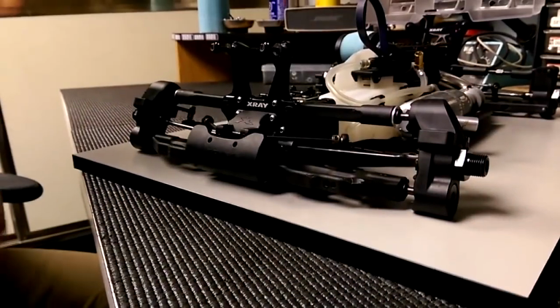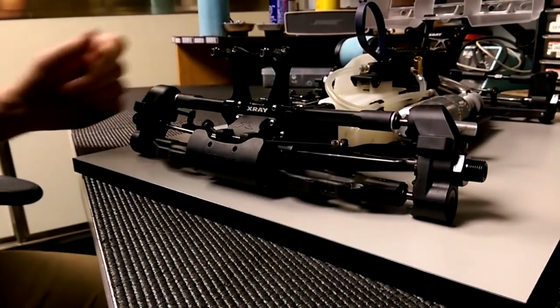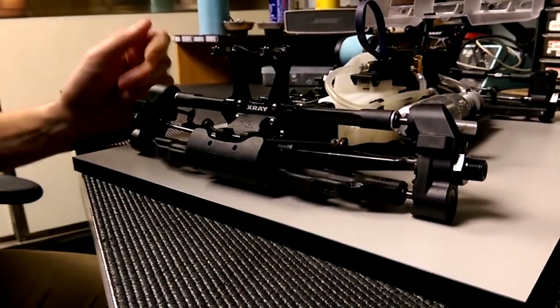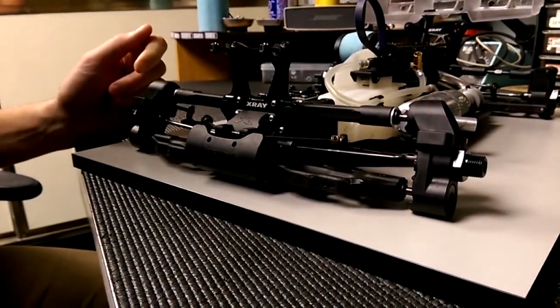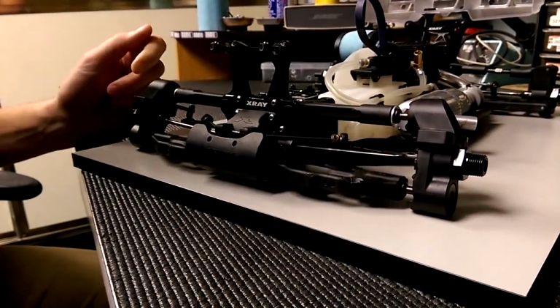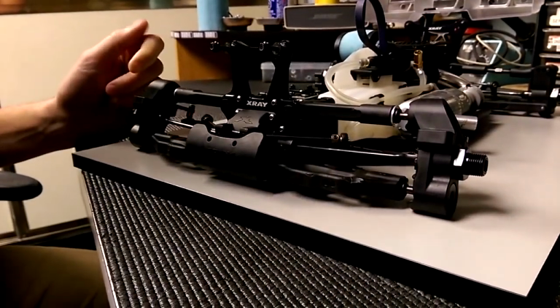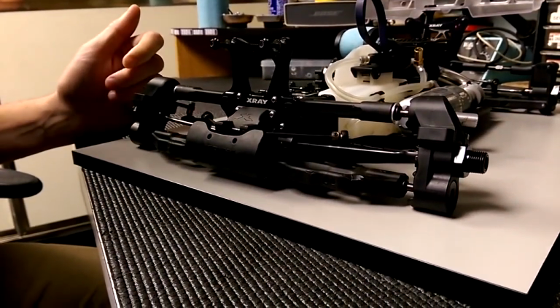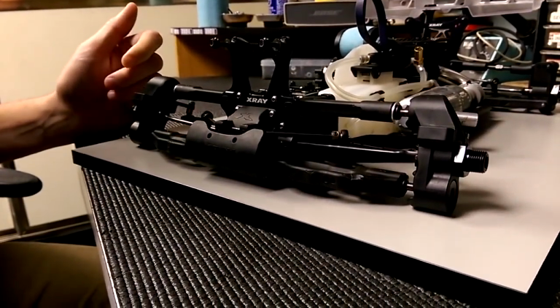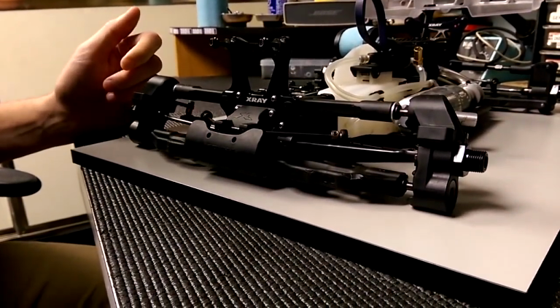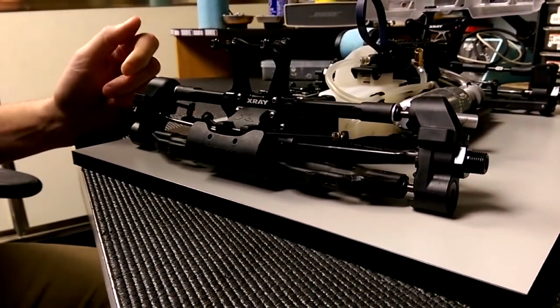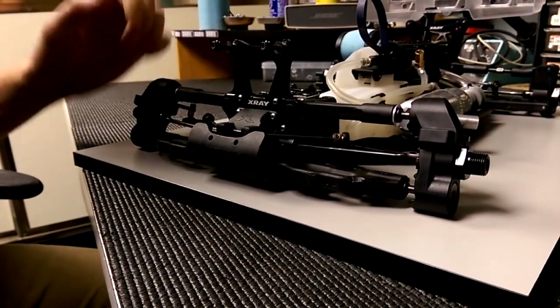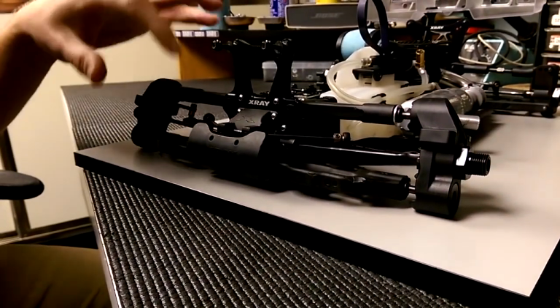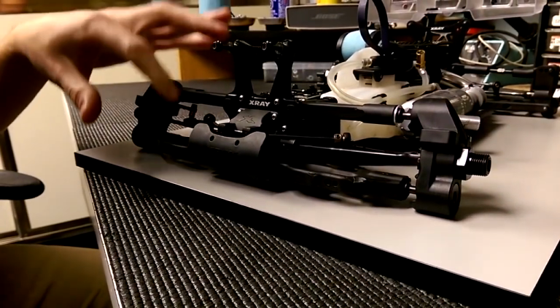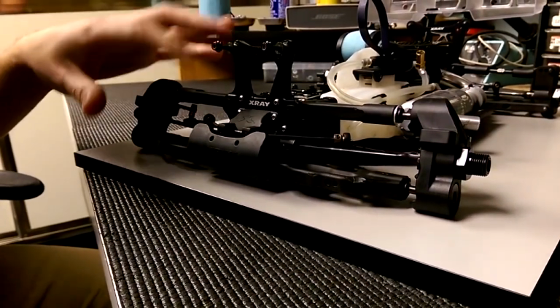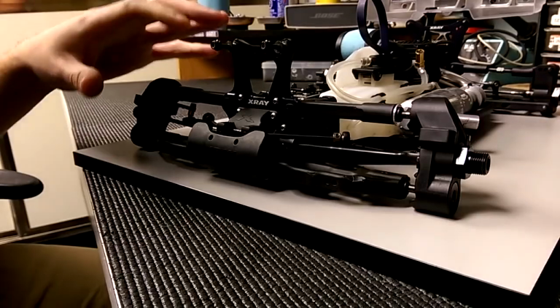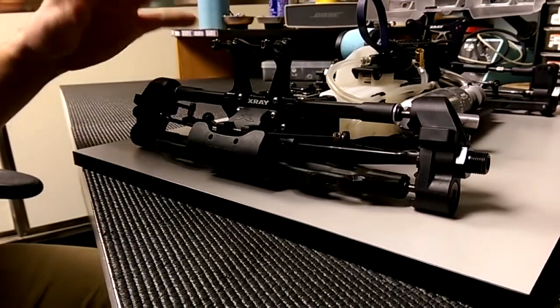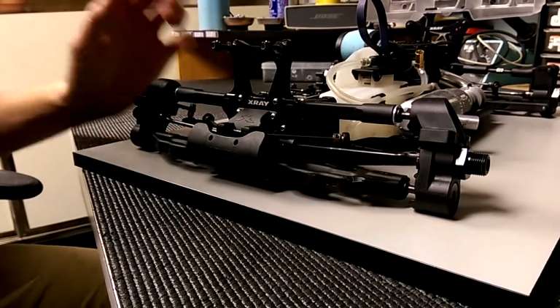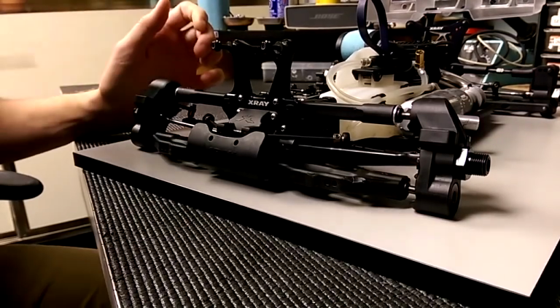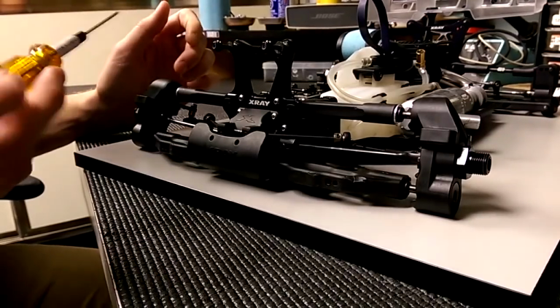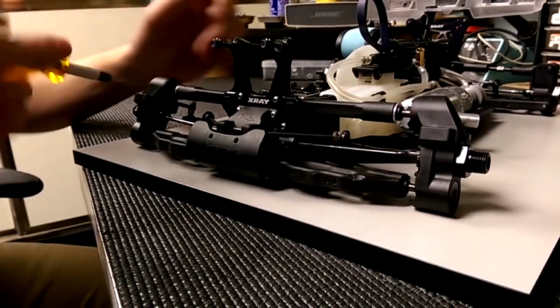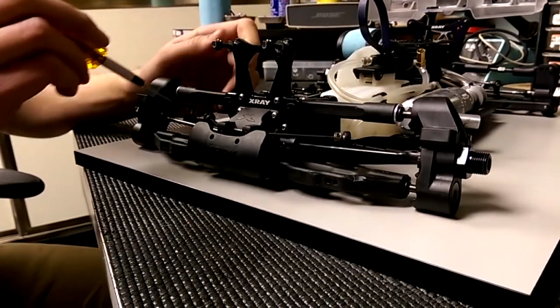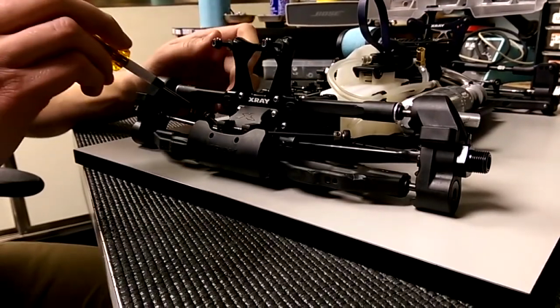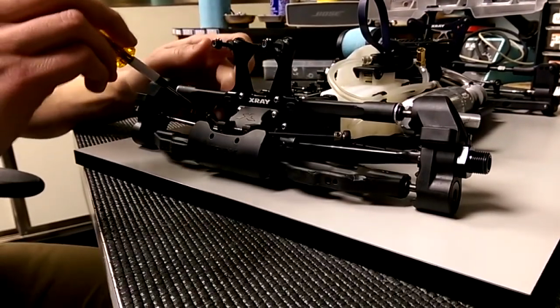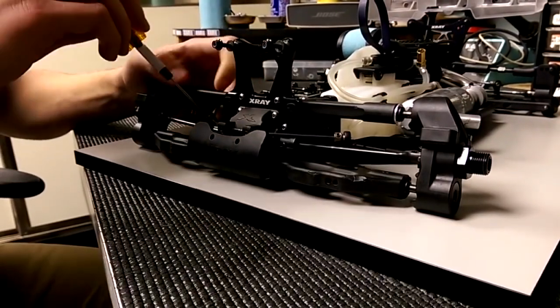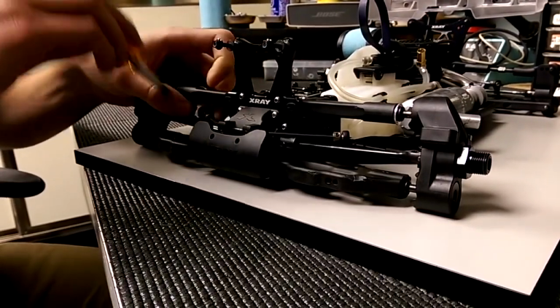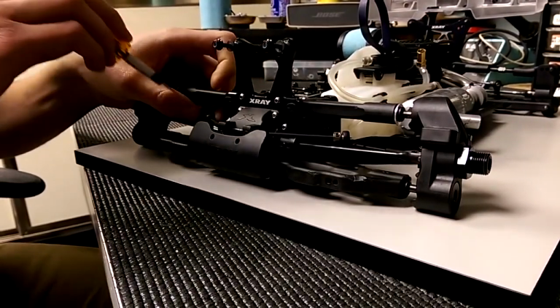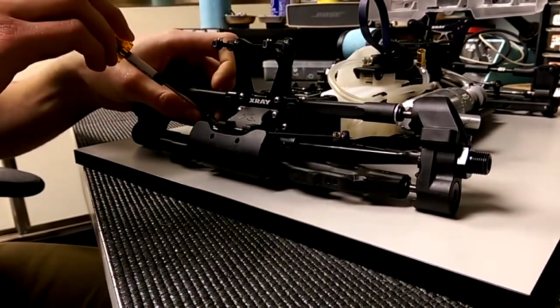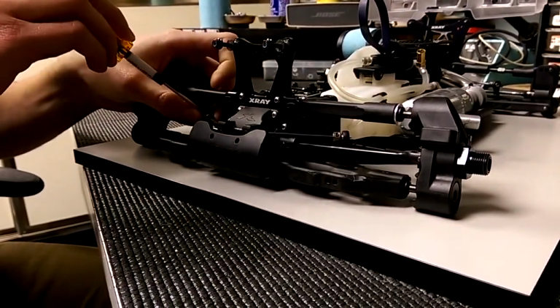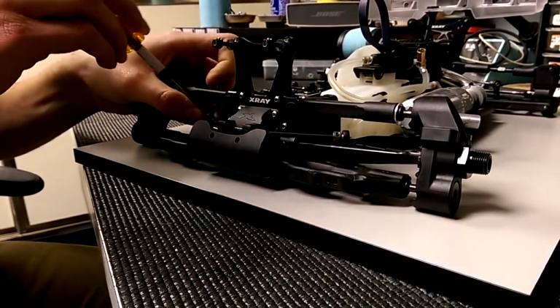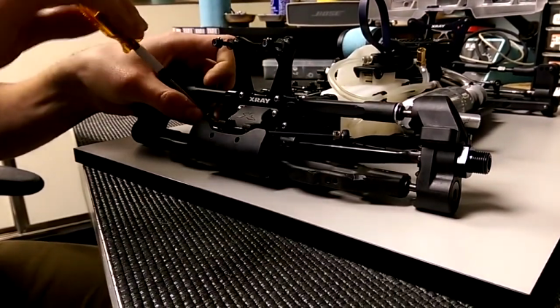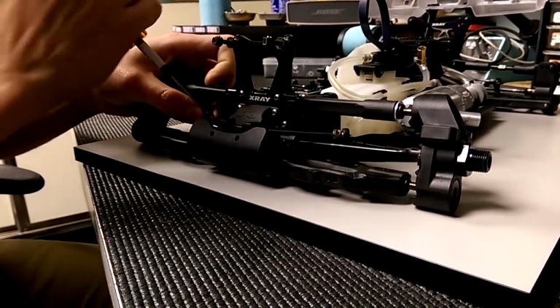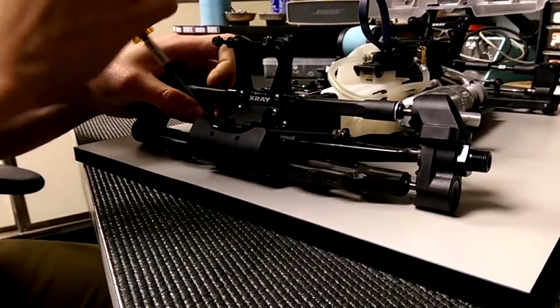So first thing you want to do is make sure your suspension is free. As you can see, I've already taken the shocks off. And the next step is going to be loosening the sway bar off so you can check each arm individually.